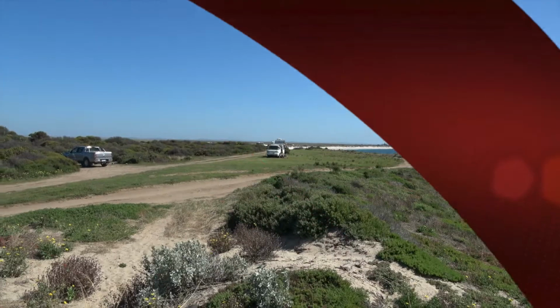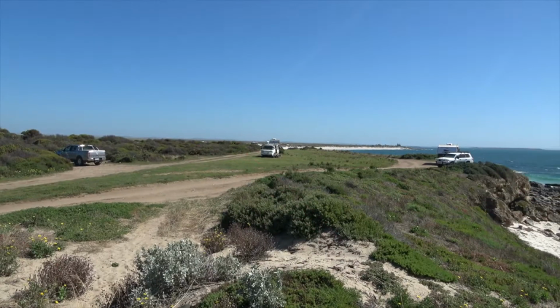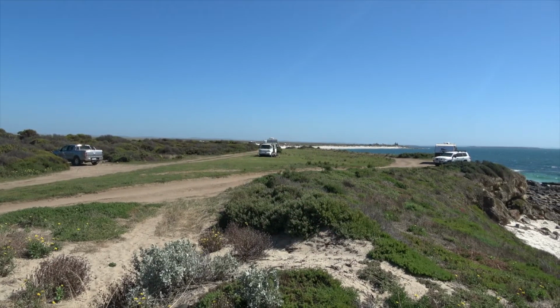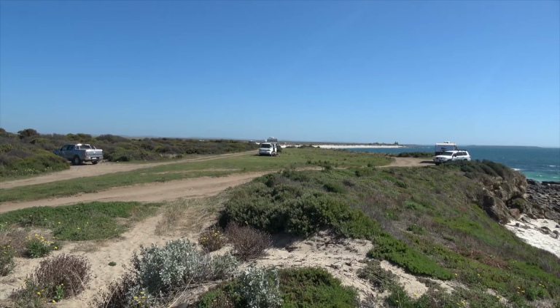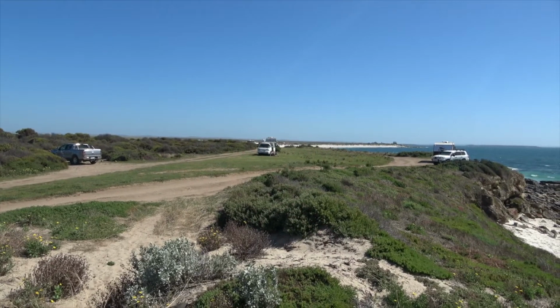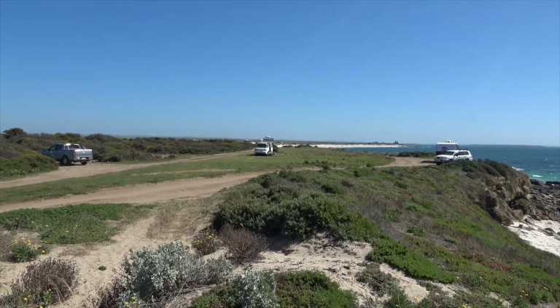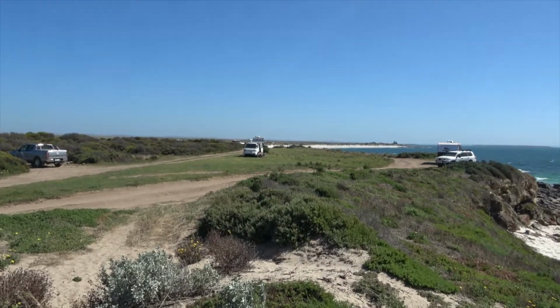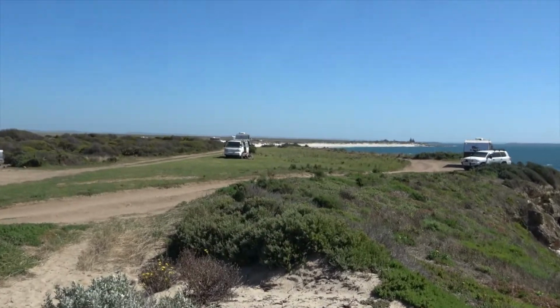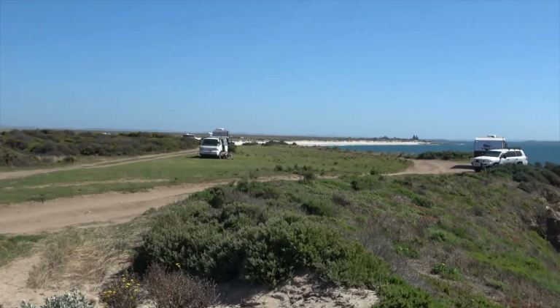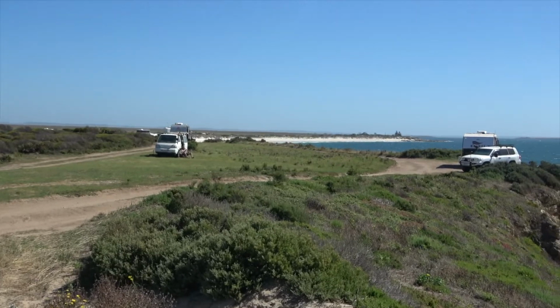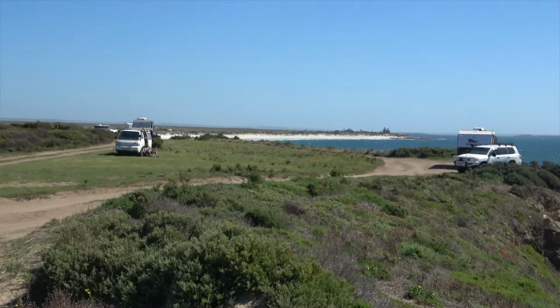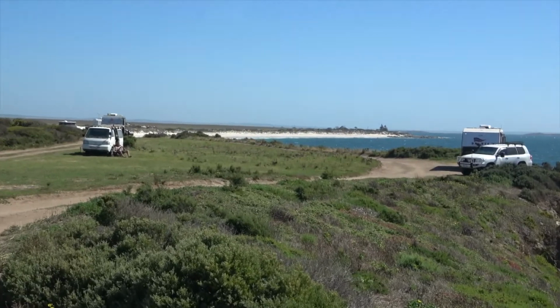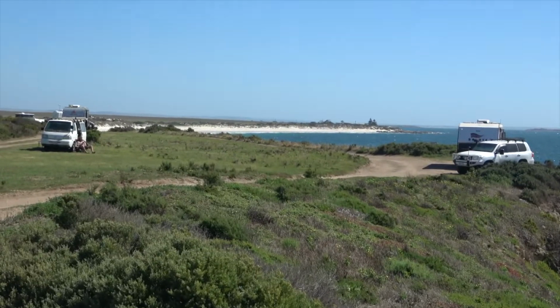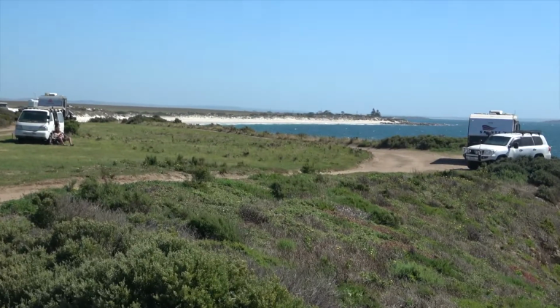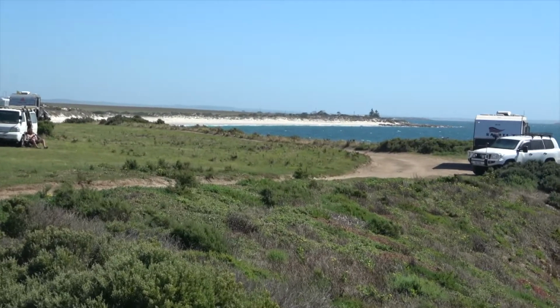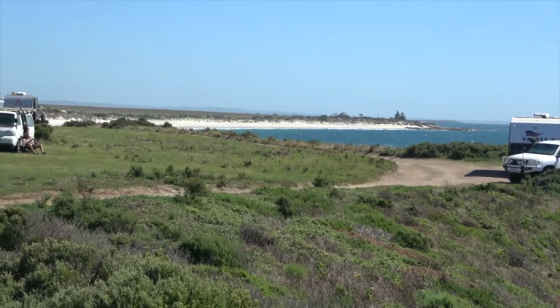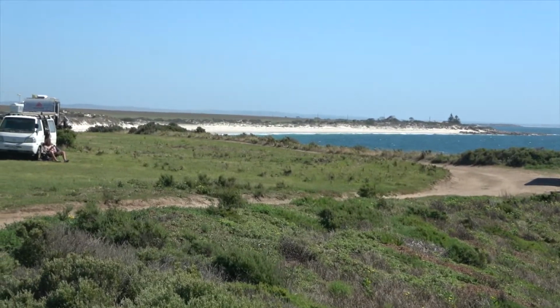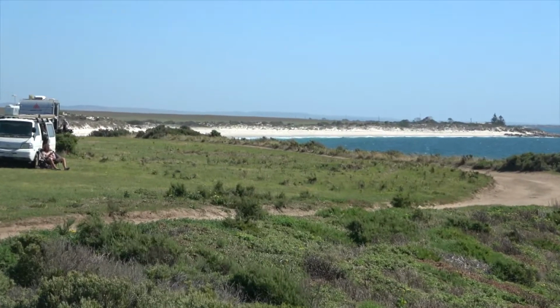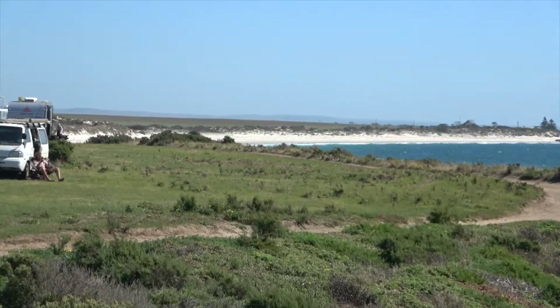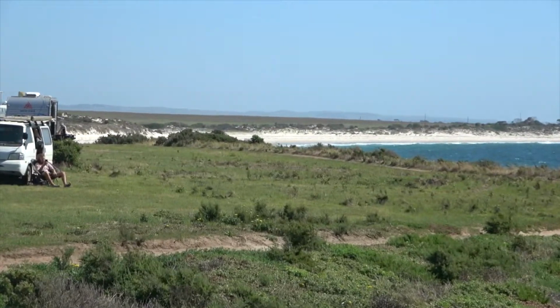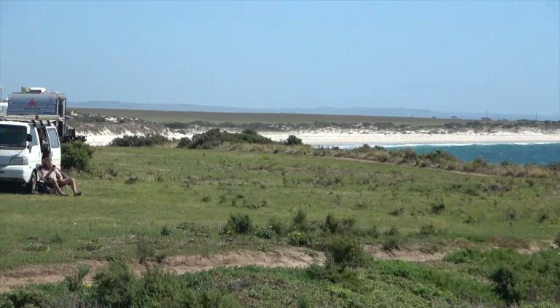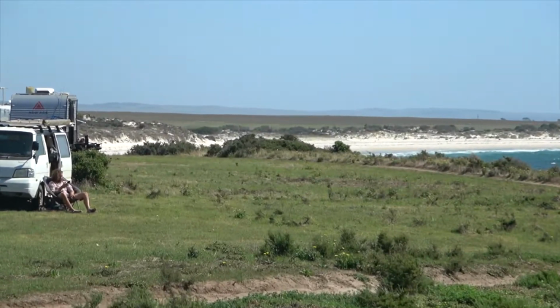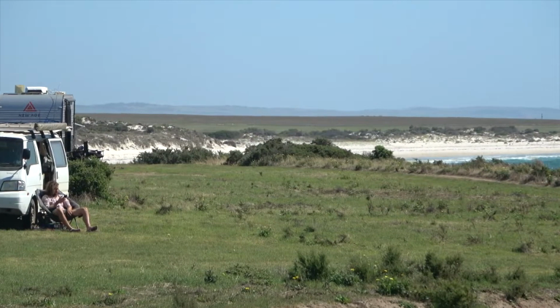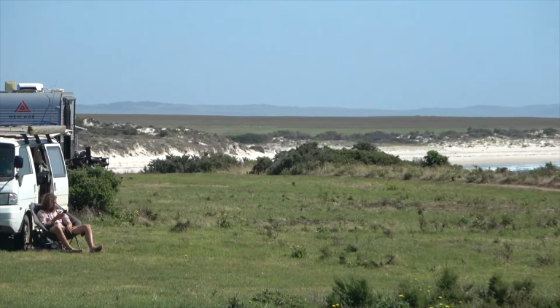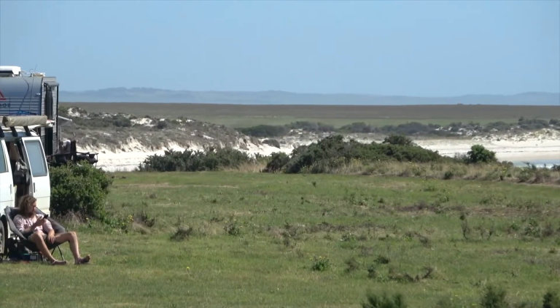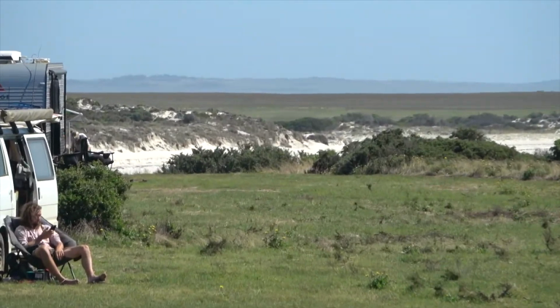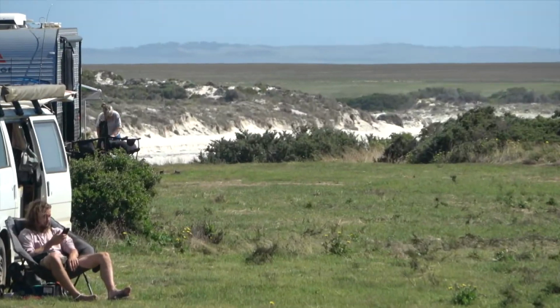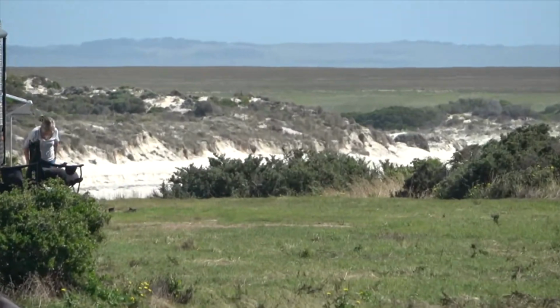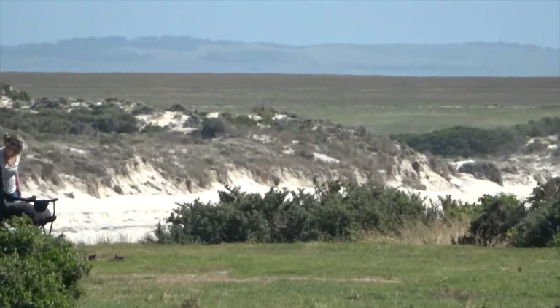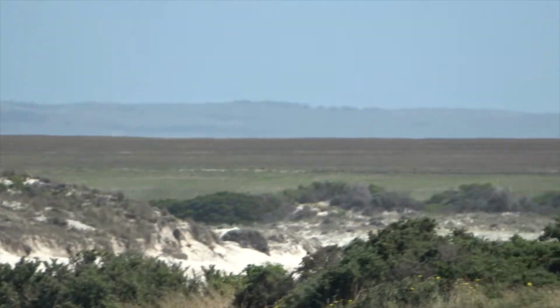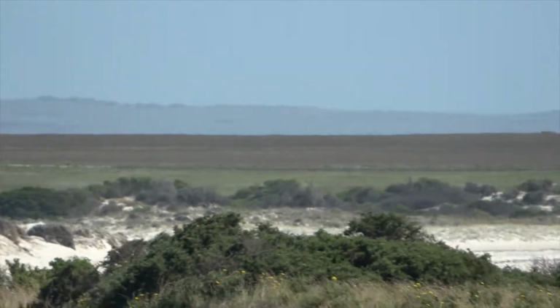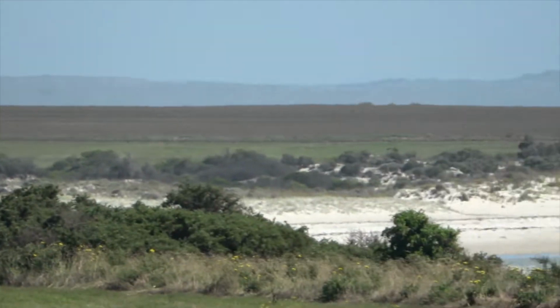Just outside of Tumbi Bay is Red Cliffs Camping, where you can come and camp up on the cliffs overlooking the beautiful ocean.